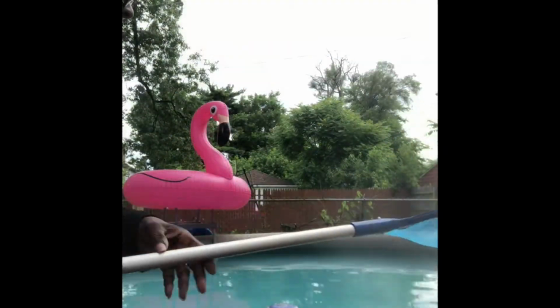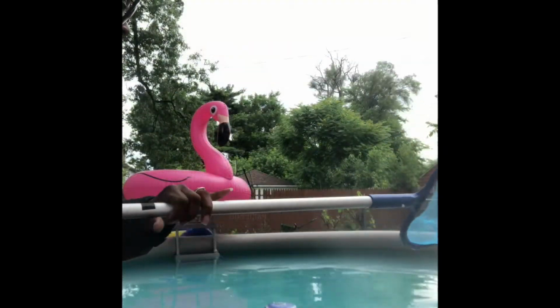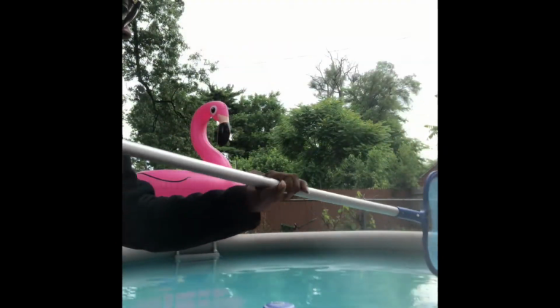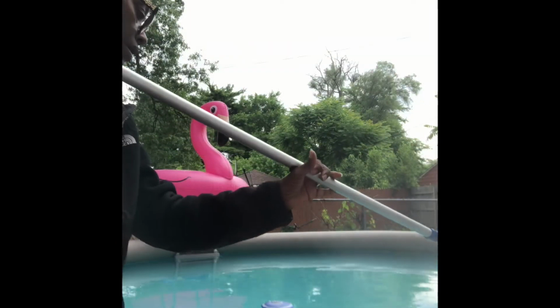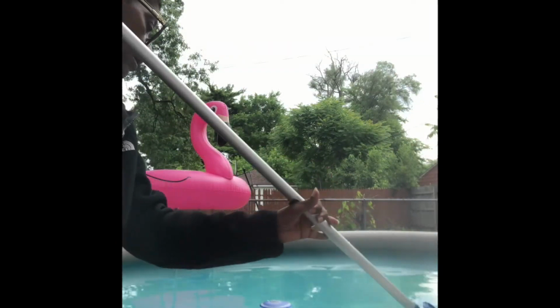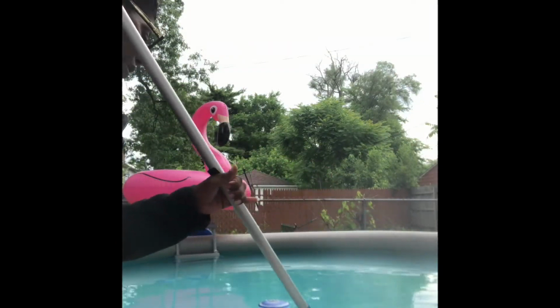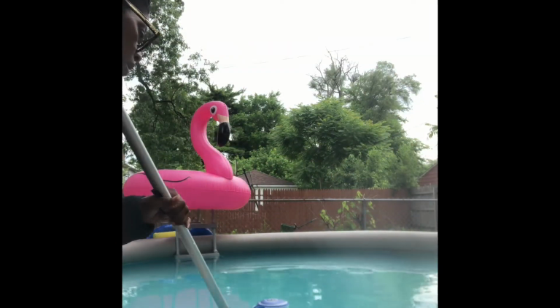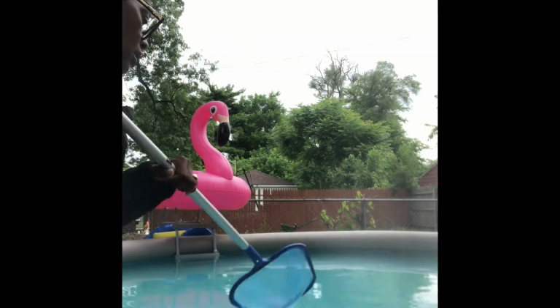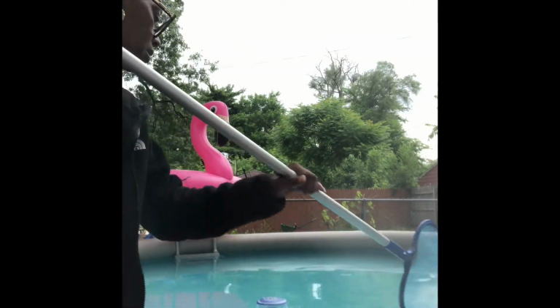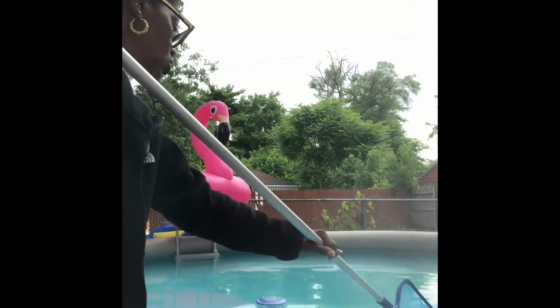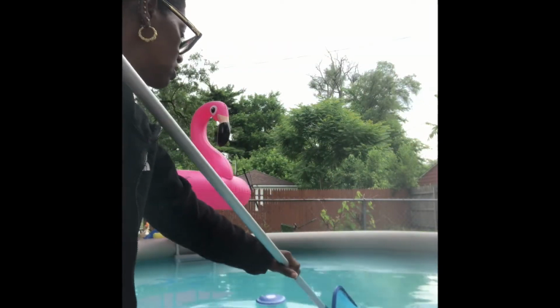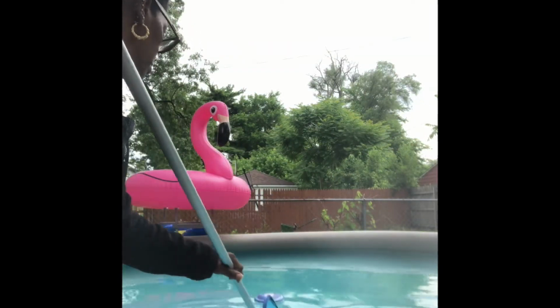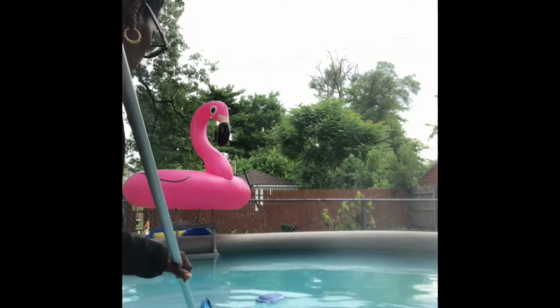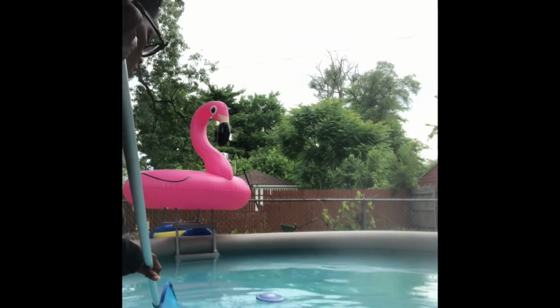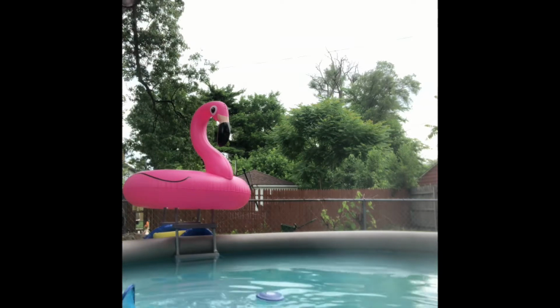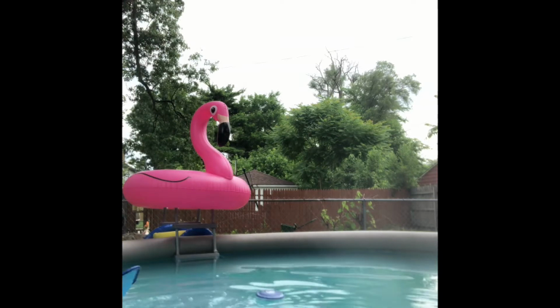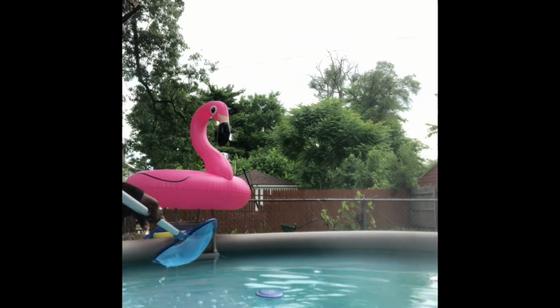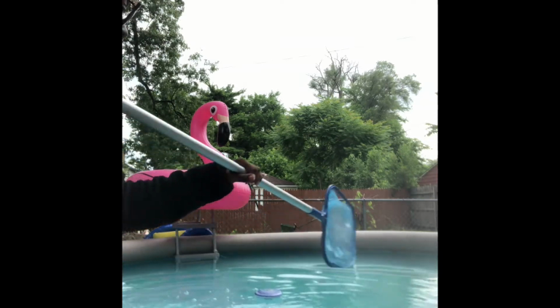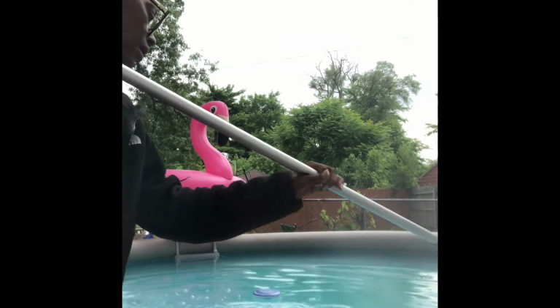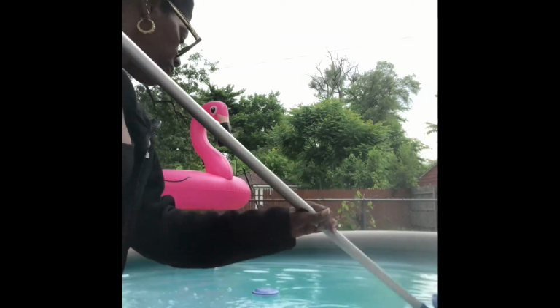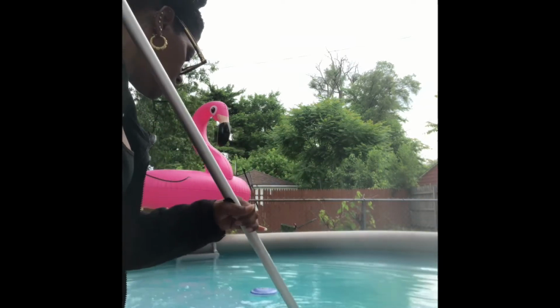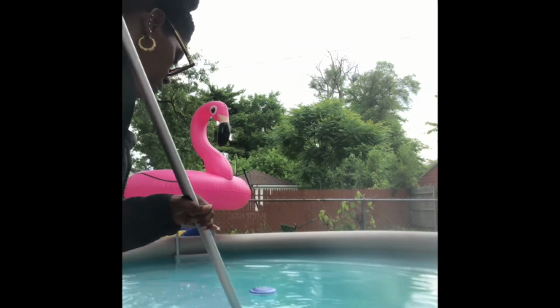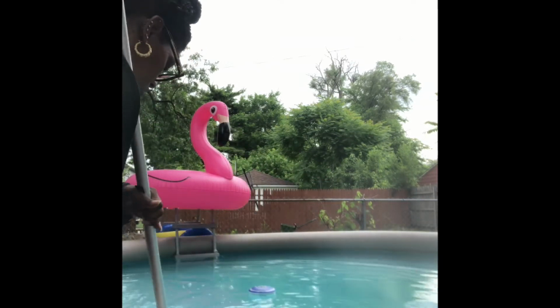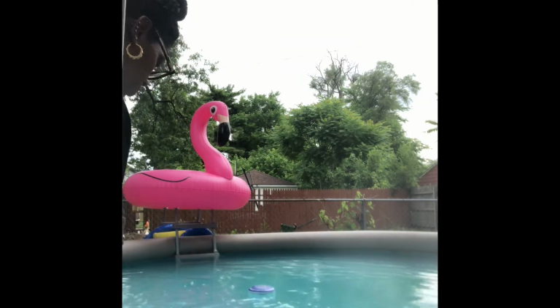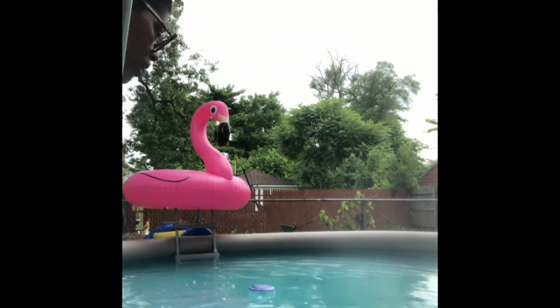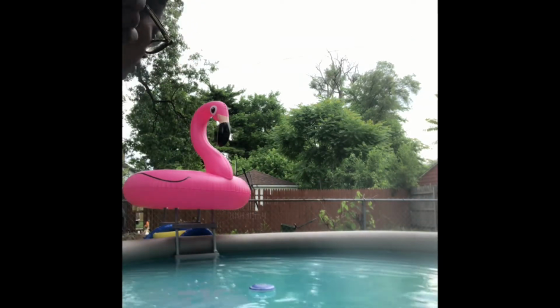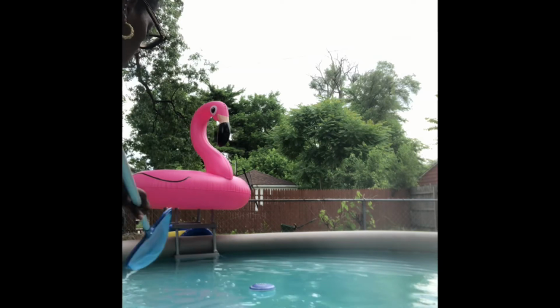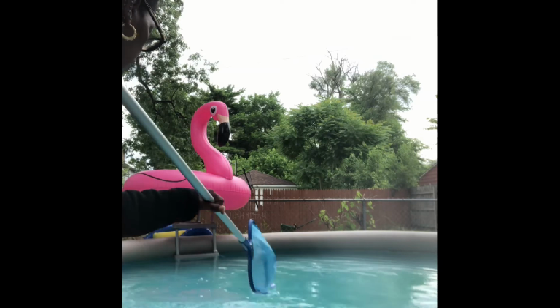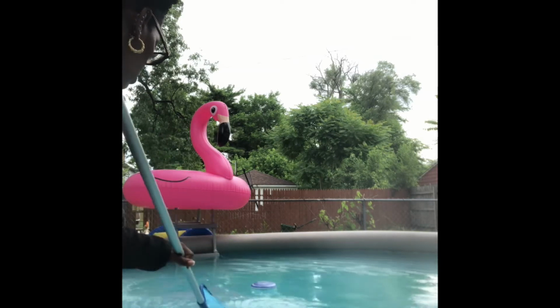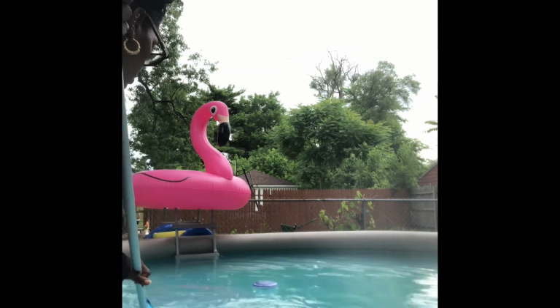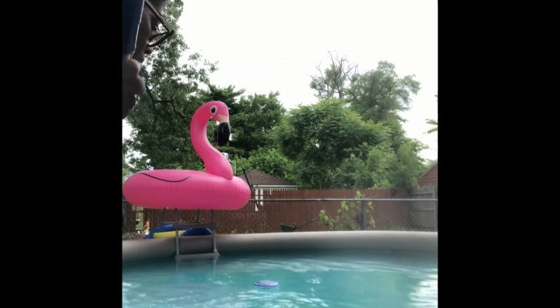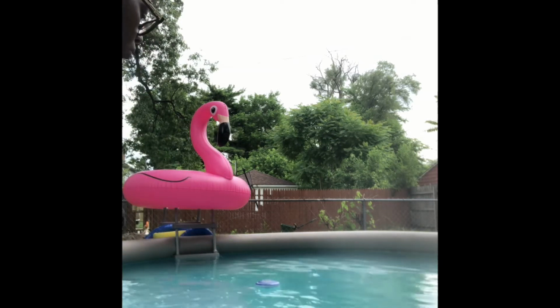So guys, this is just maybe 10 minutes in — this is just after putting in the pool shock.